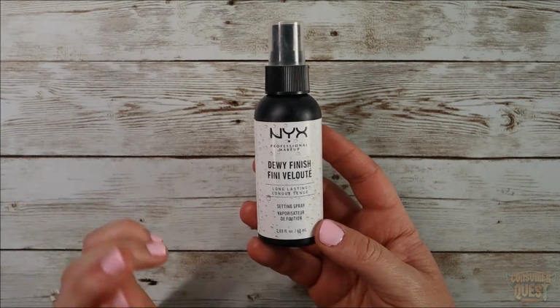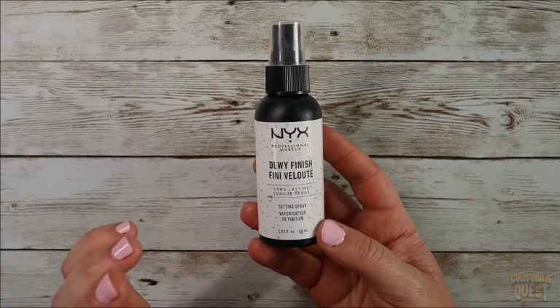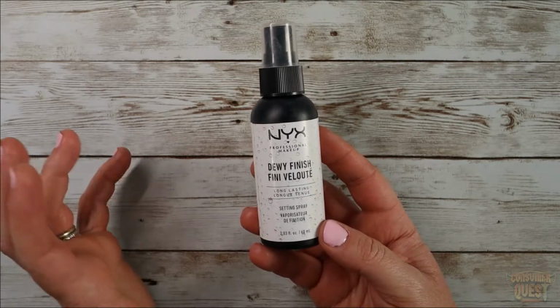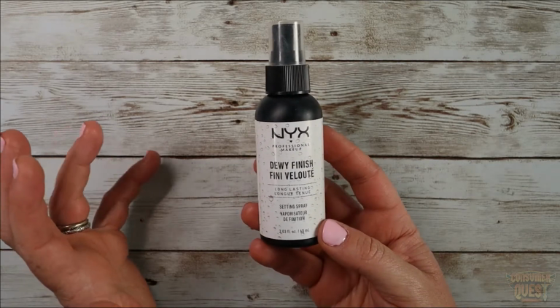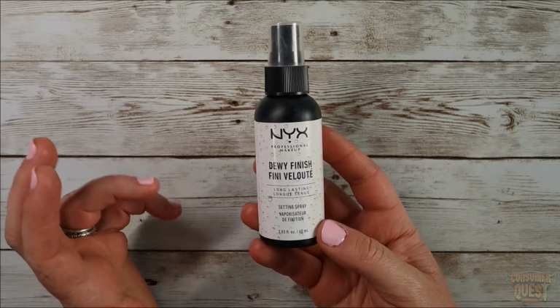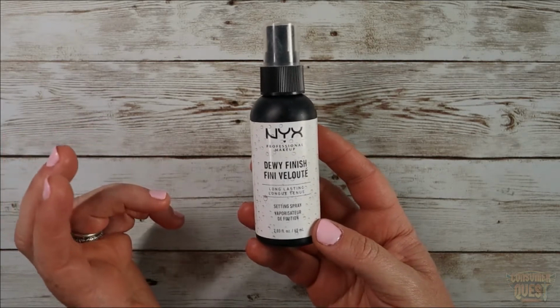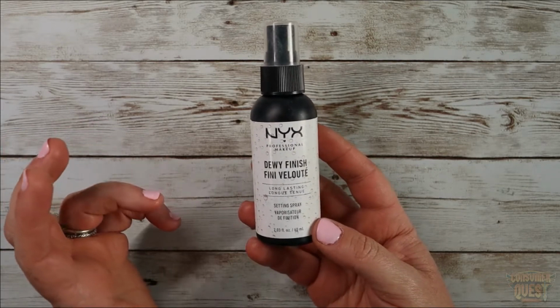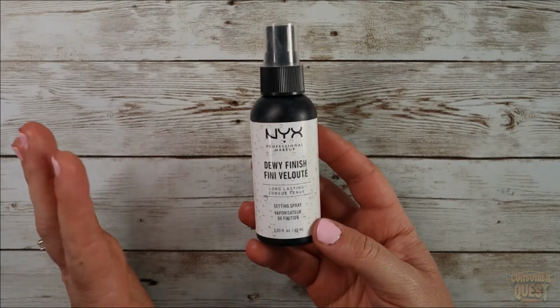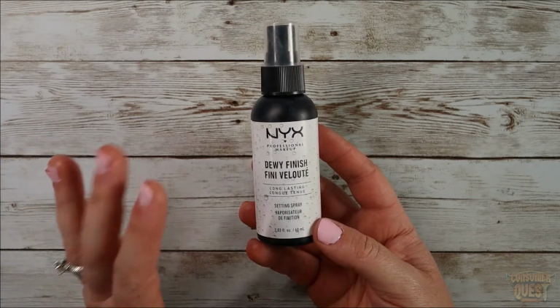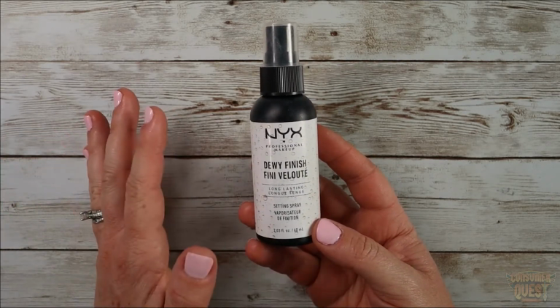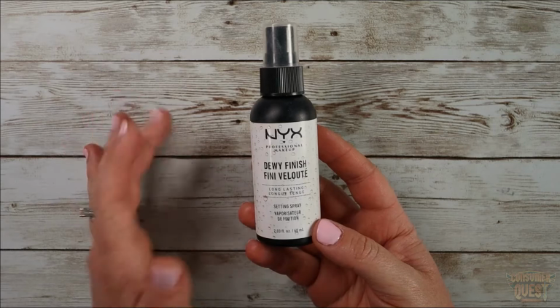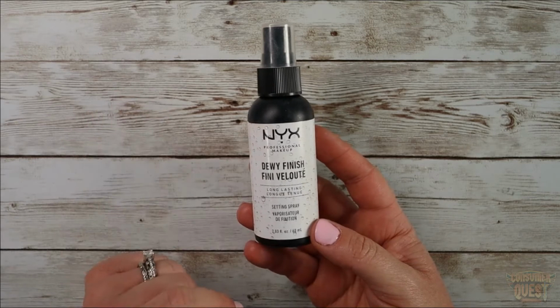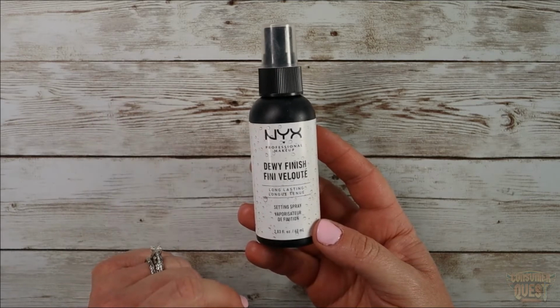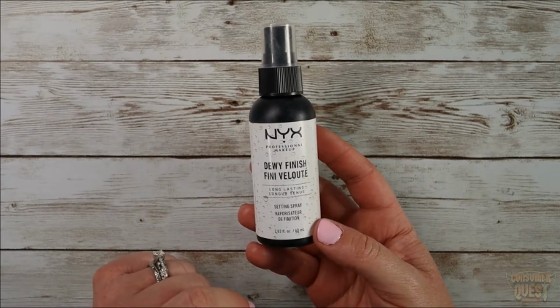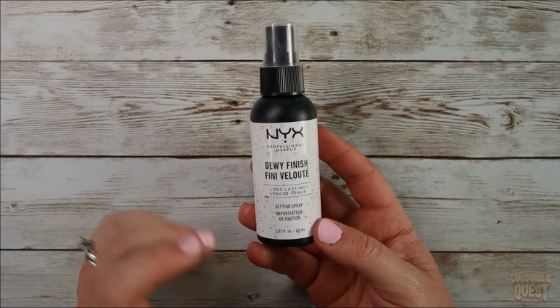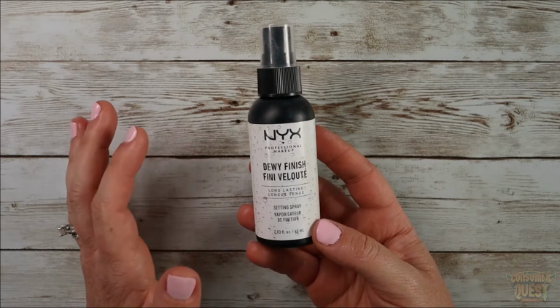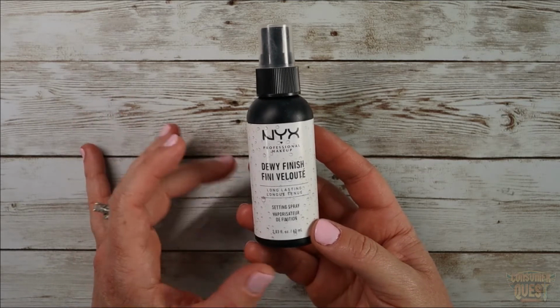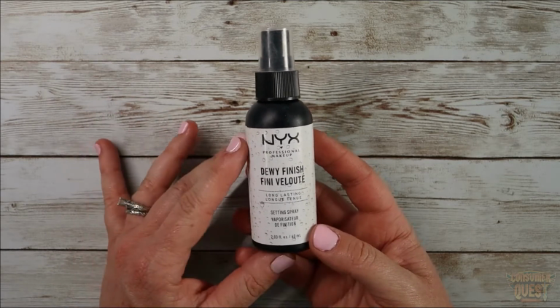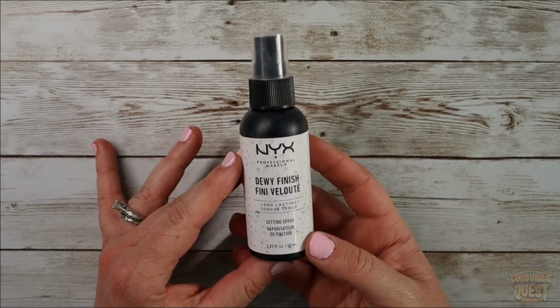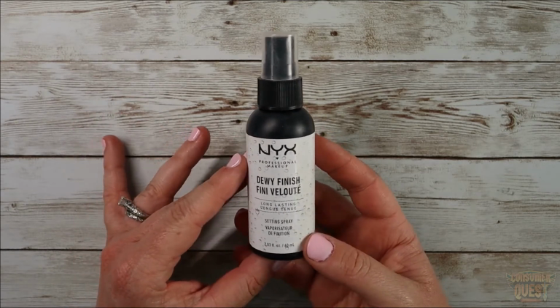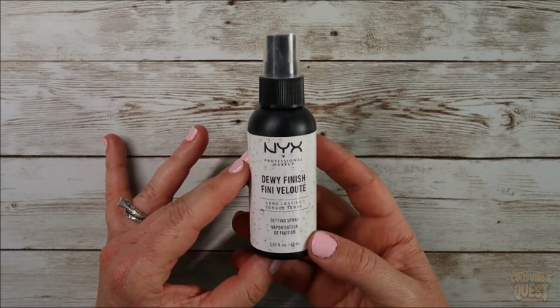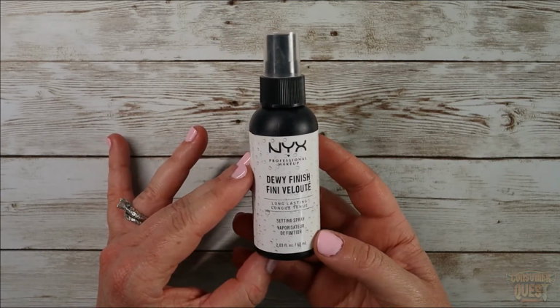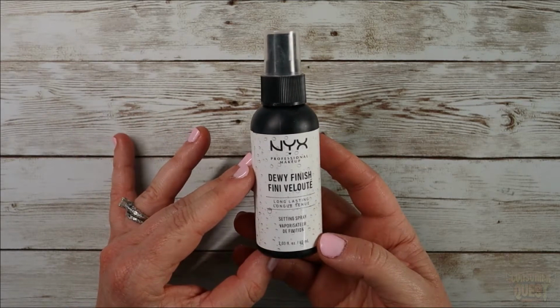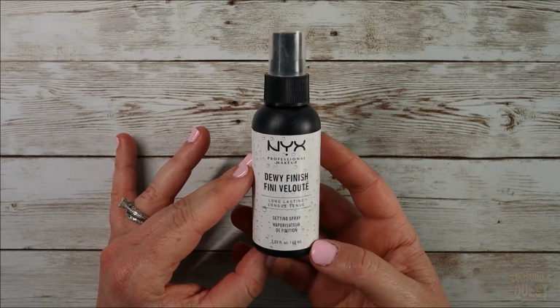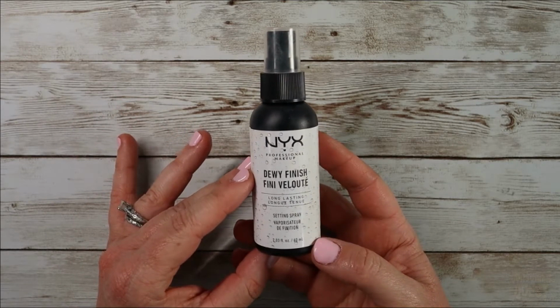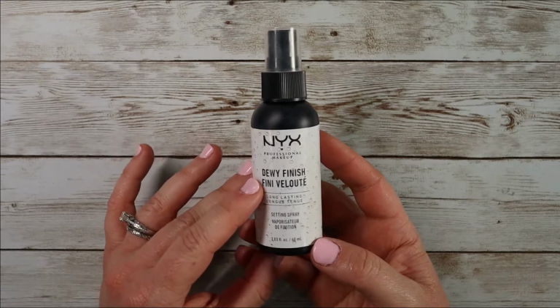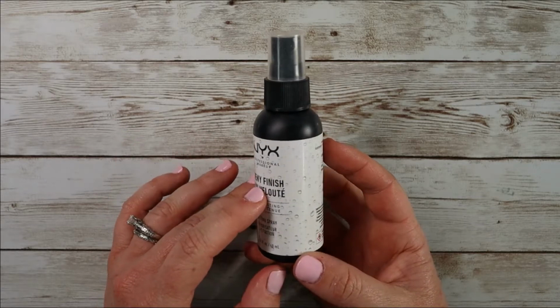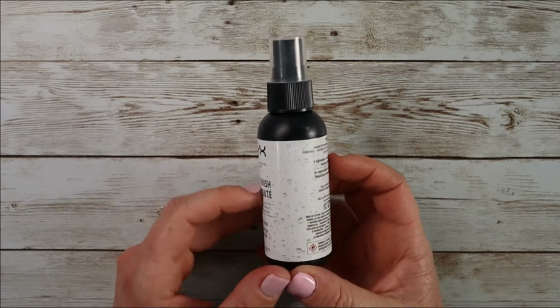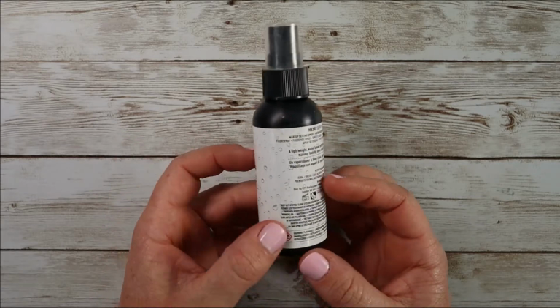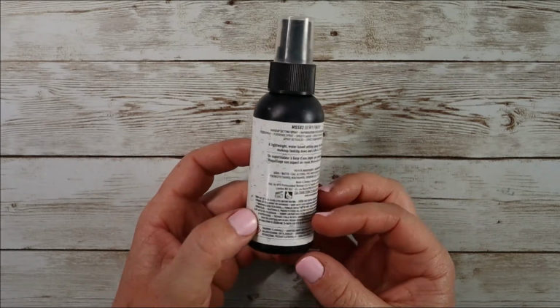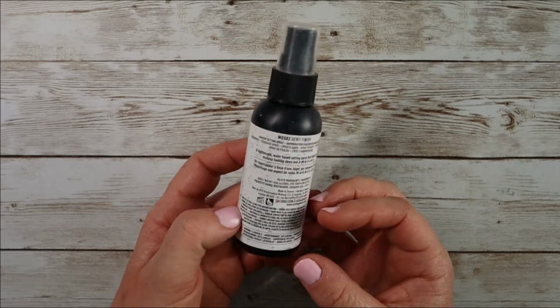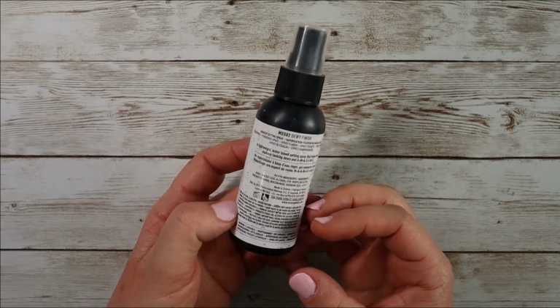It's youthful looking and it dries super nice on your skin. It adds the perfect glow, especially for summer.